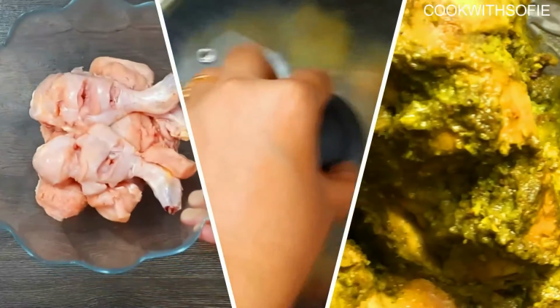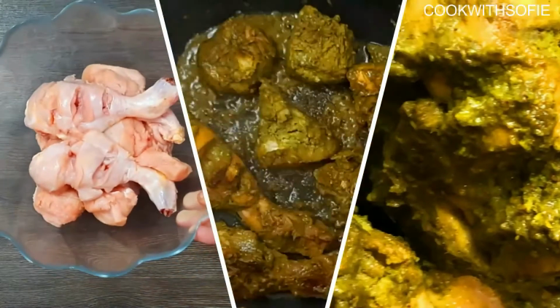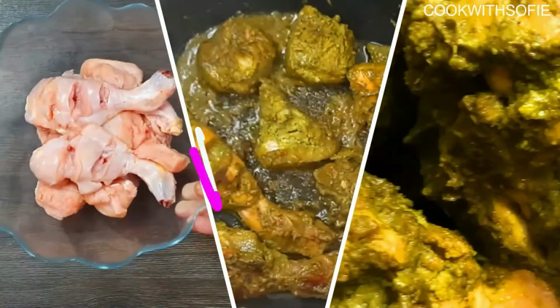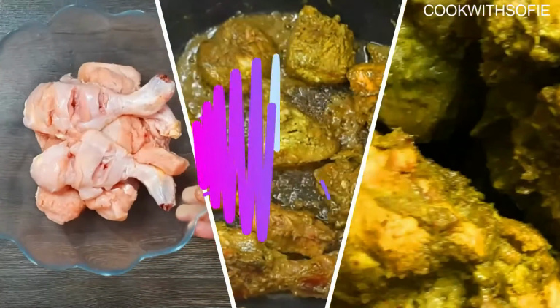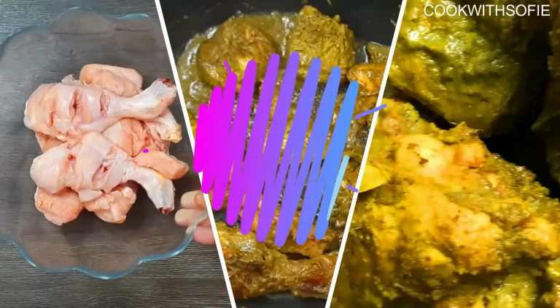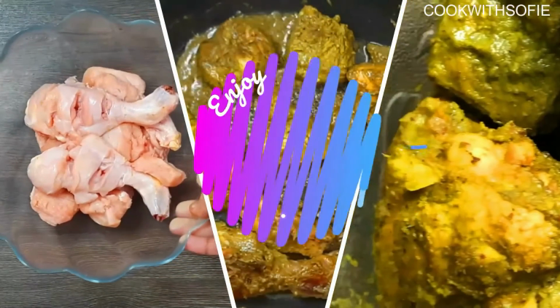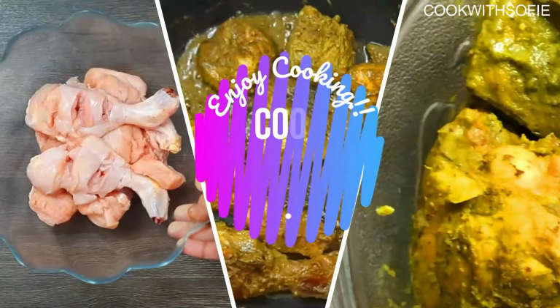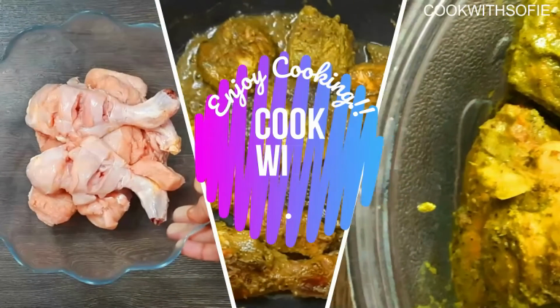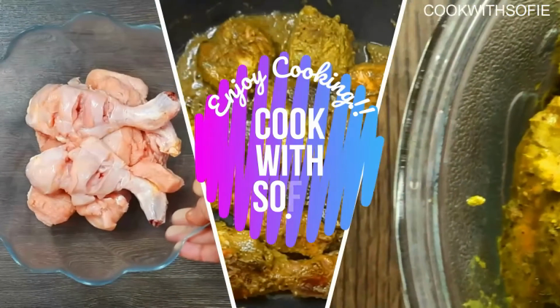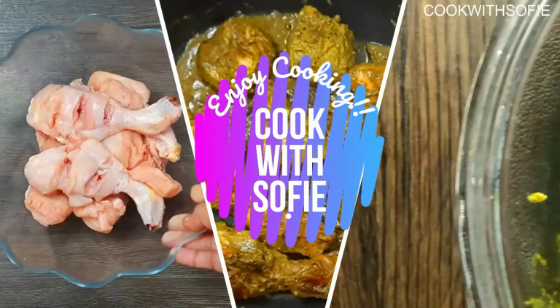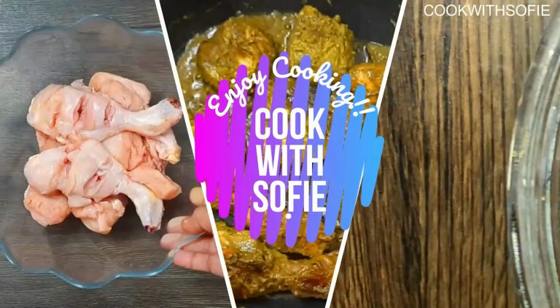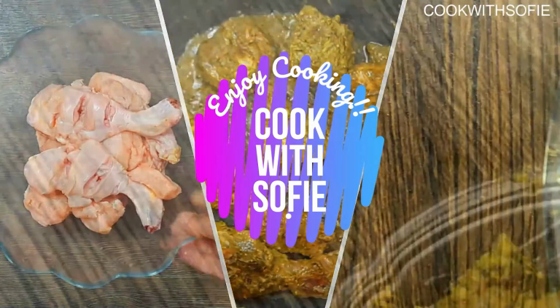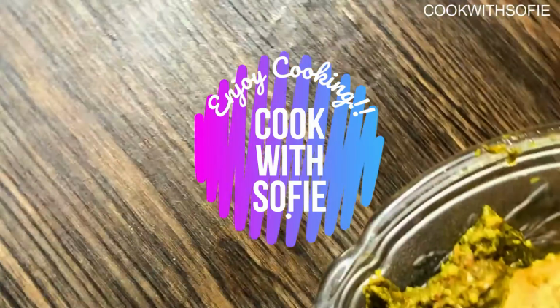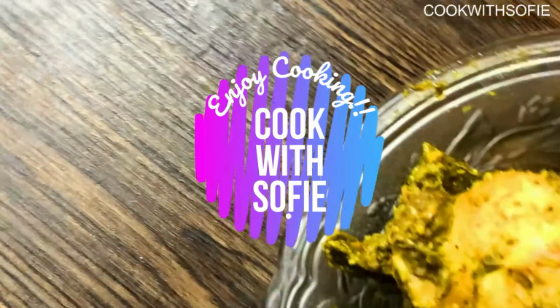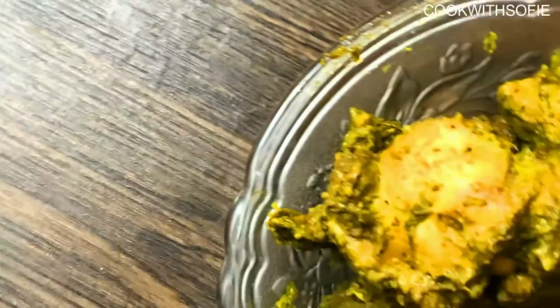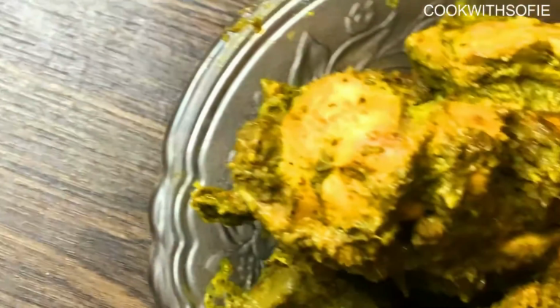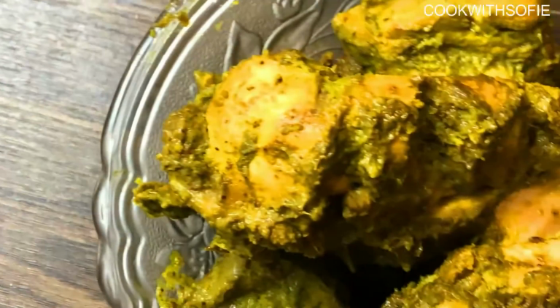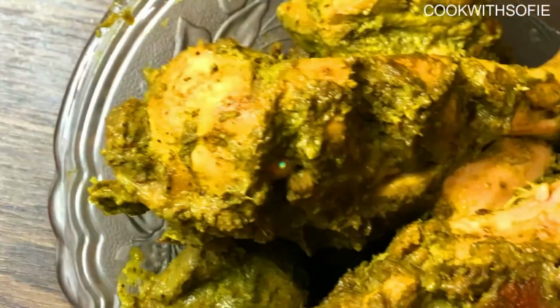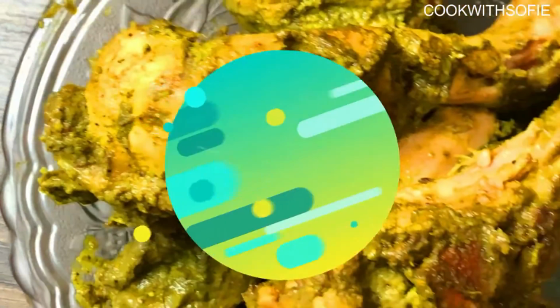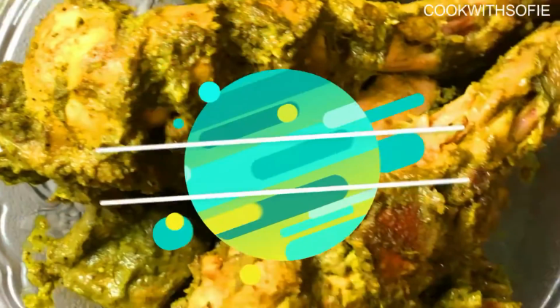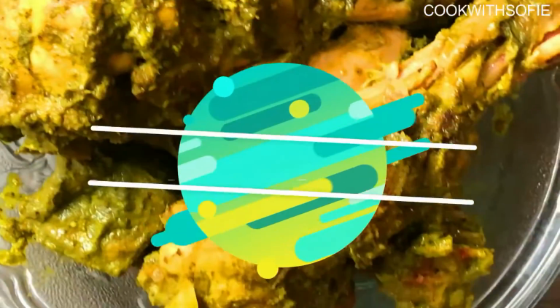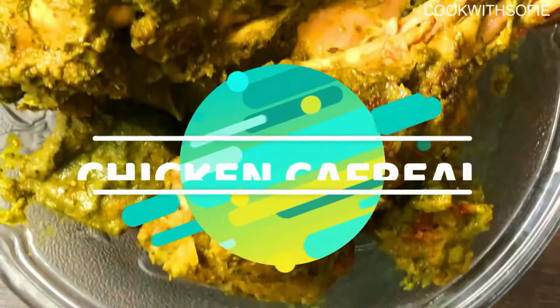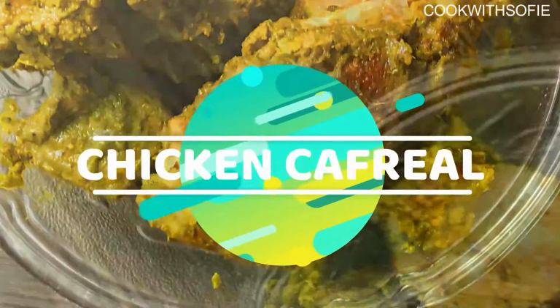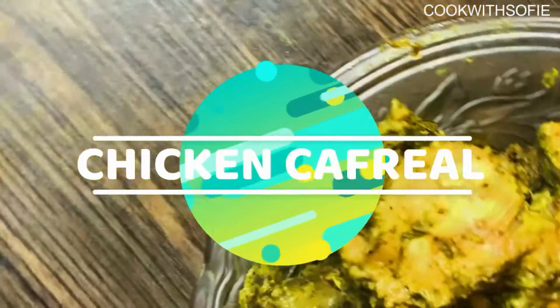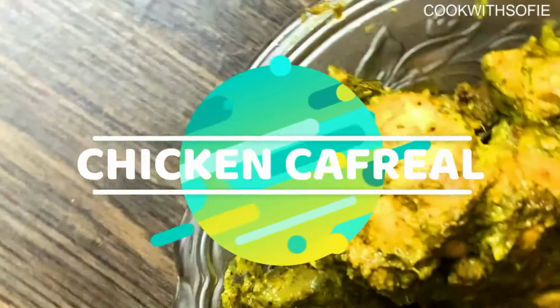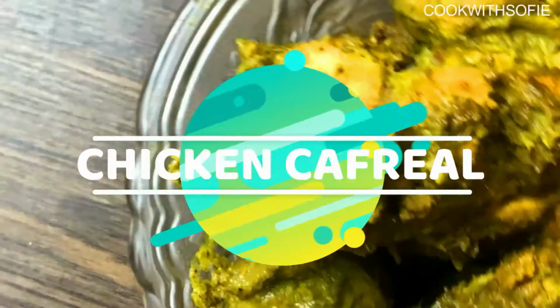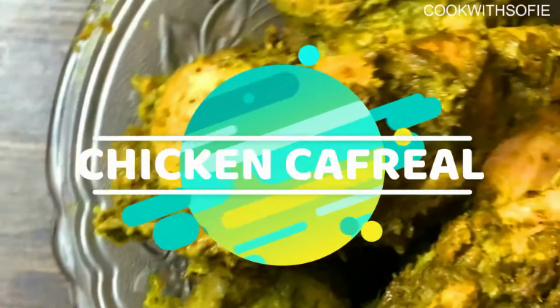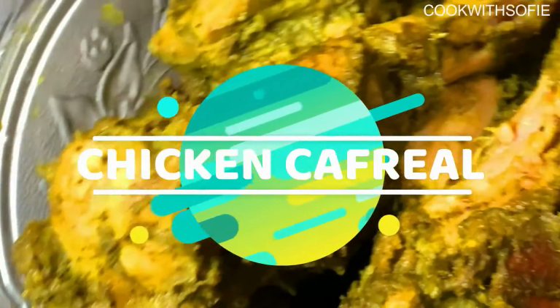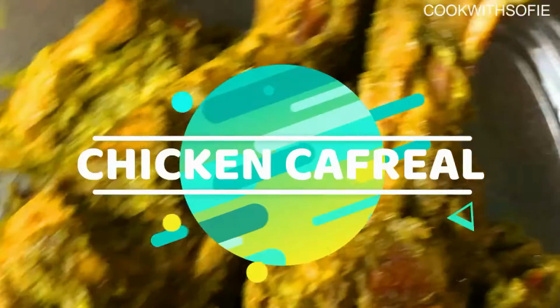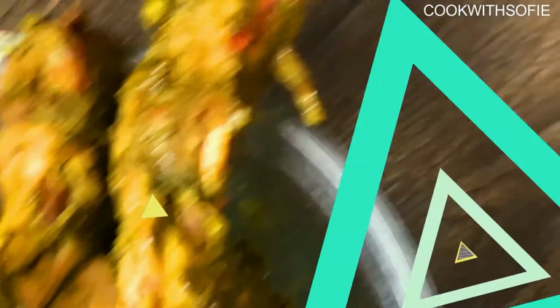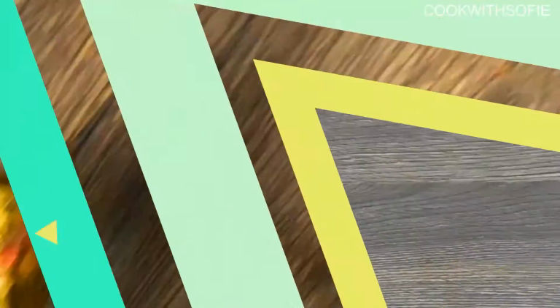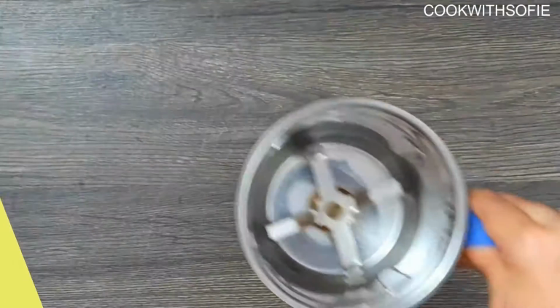Hi! Hello, ladies and gentlemen. This is me, Sophie, in Poop with Sophie. Let's talk about a special chicken recipe — the Goa special chicken cafe. Let's get into the kitchen.